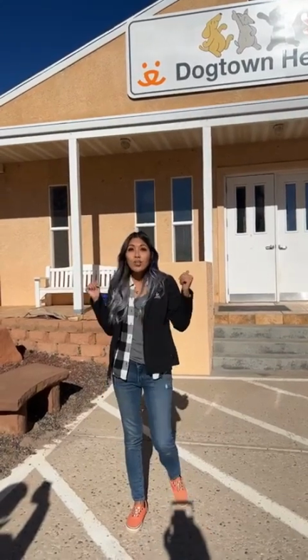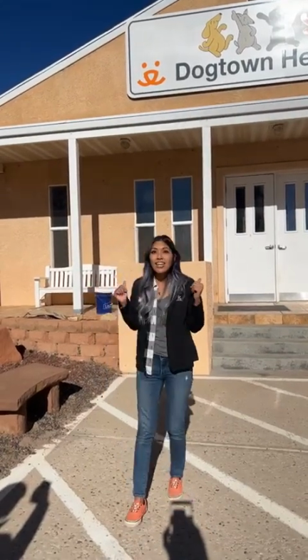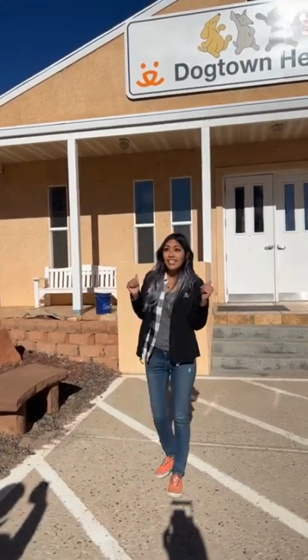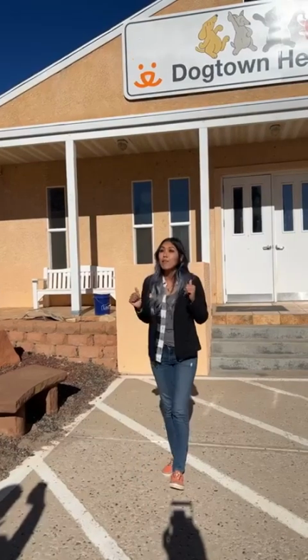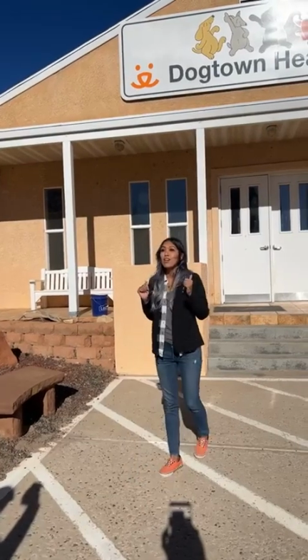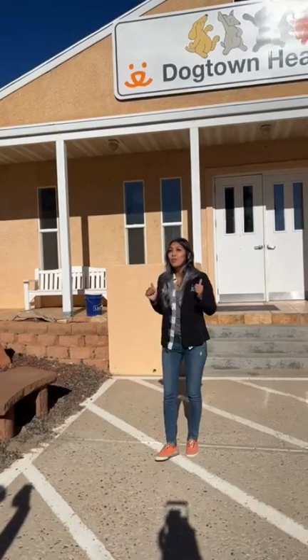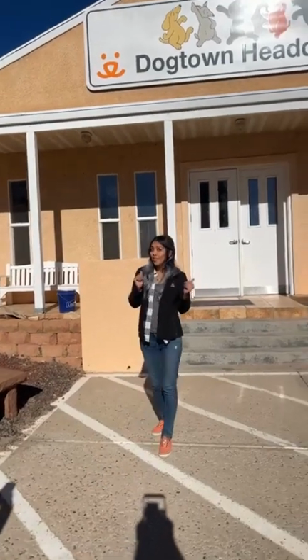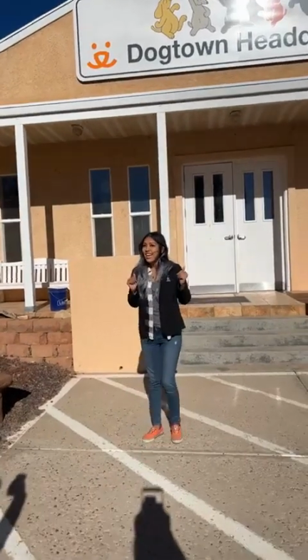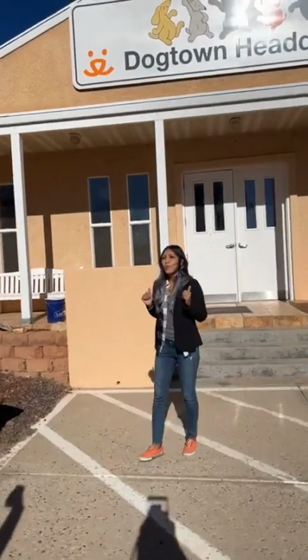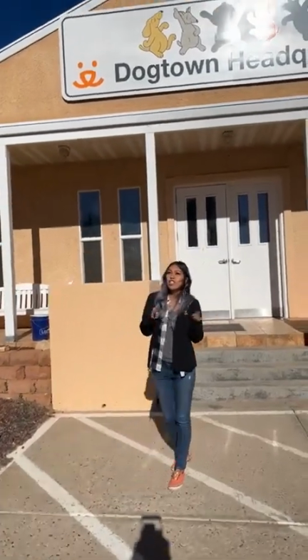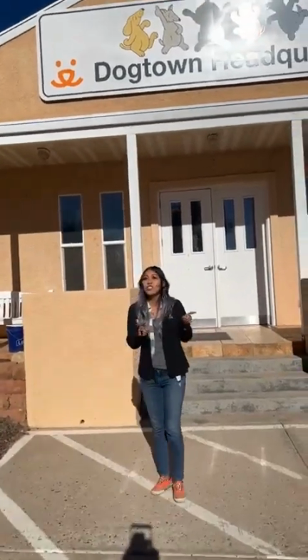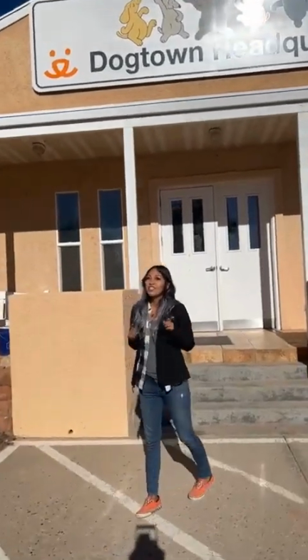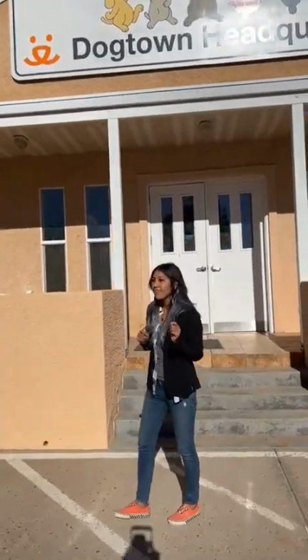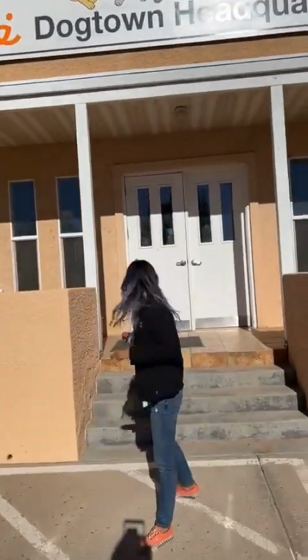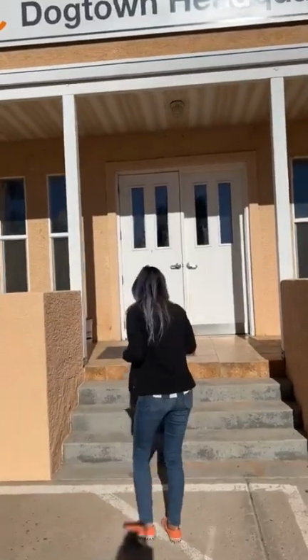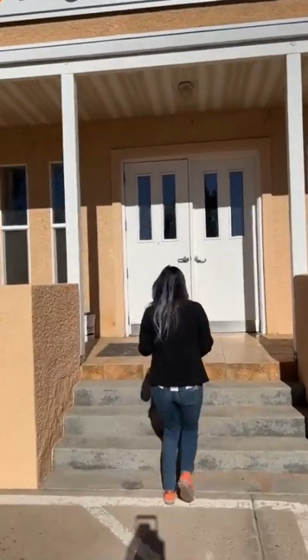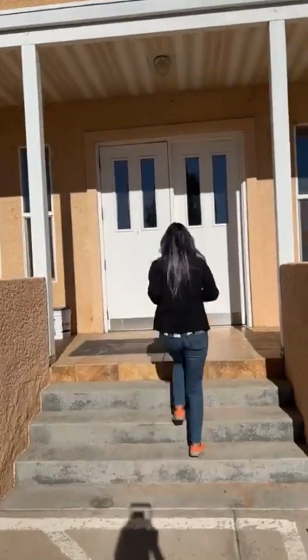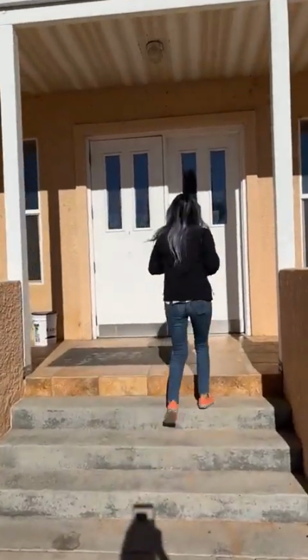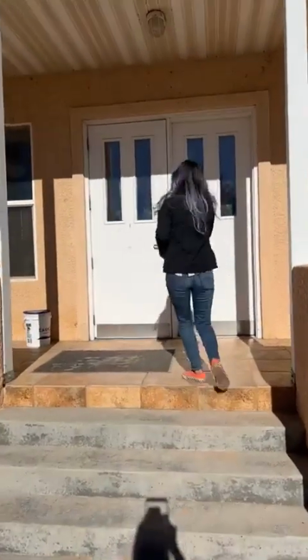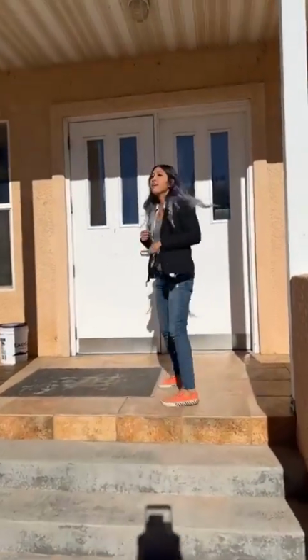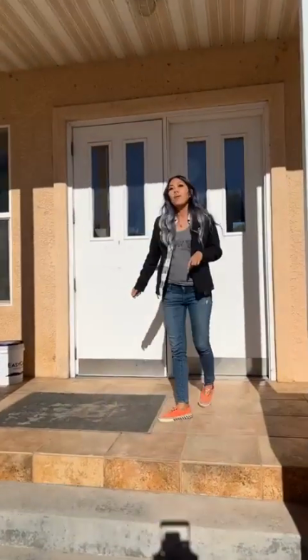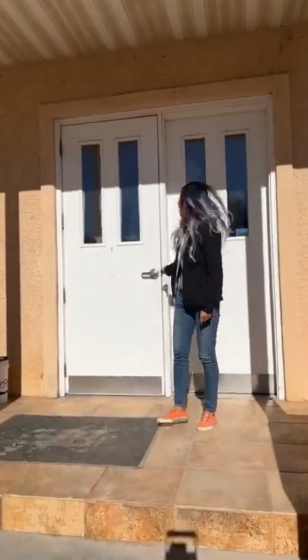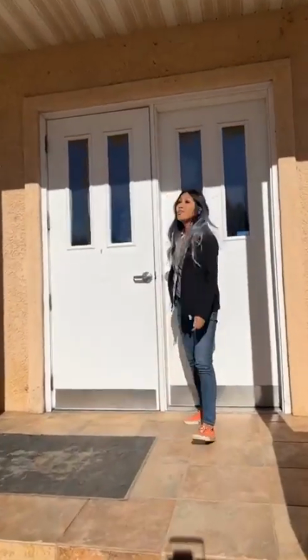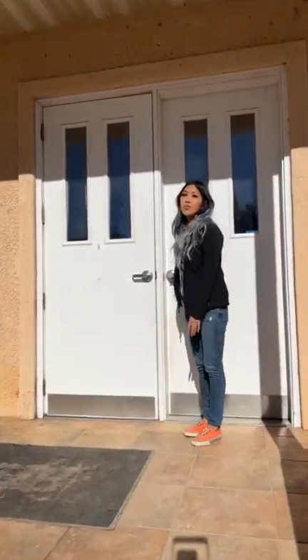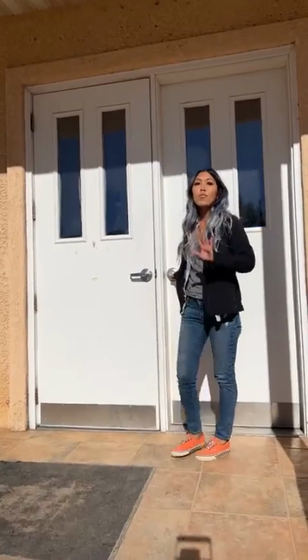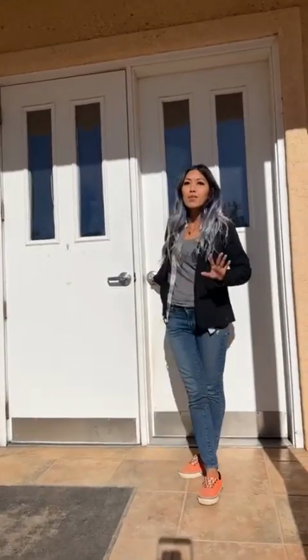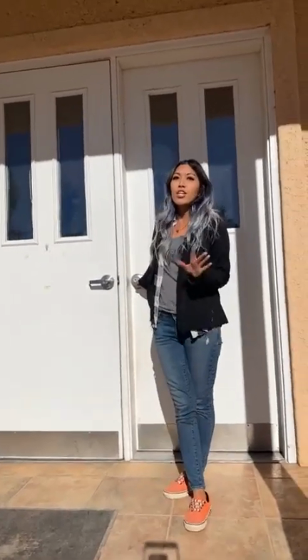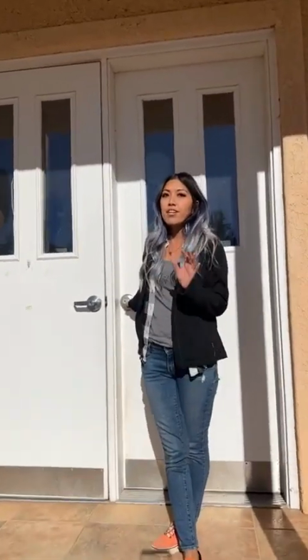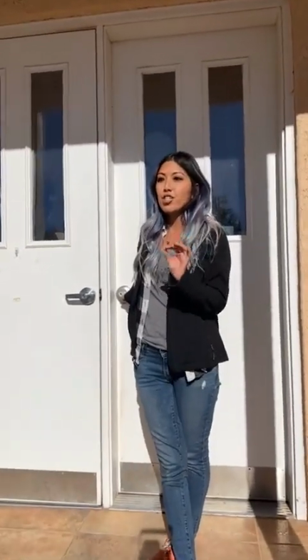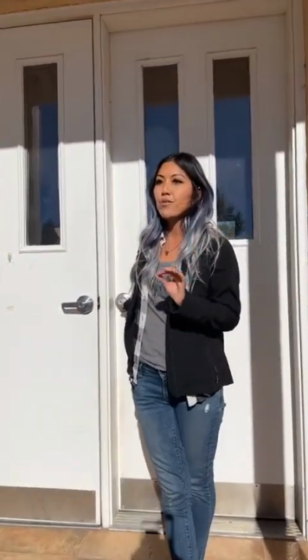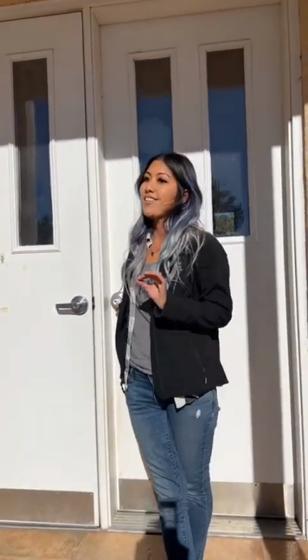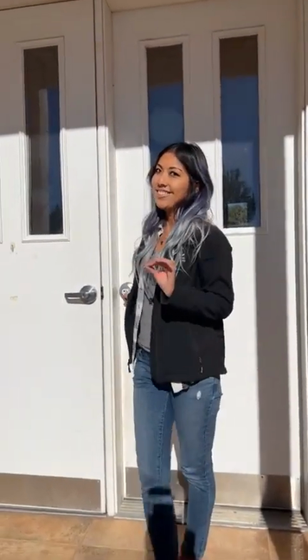Let's go inside and see some of our adoptable animals and see where your donations are actually going. And if you guys stick with us through the whole video, you'll have a very special cute surprise at the end.